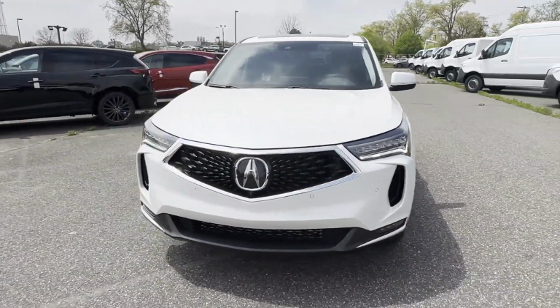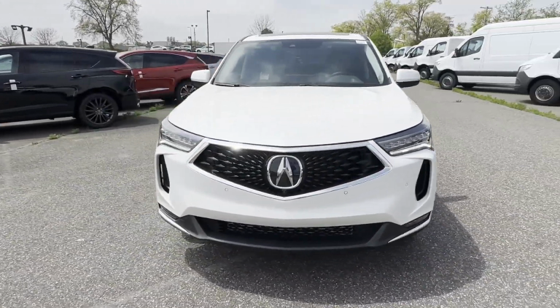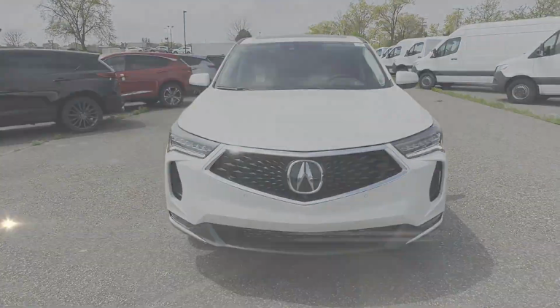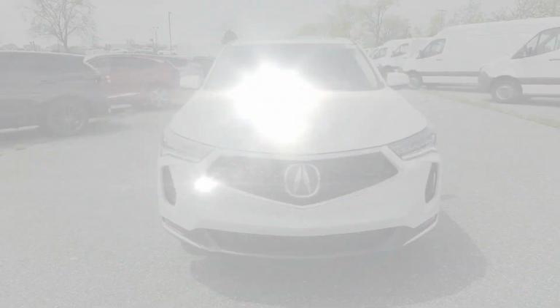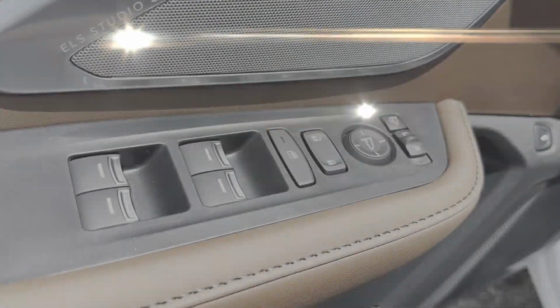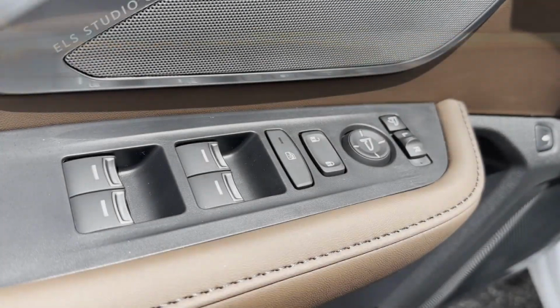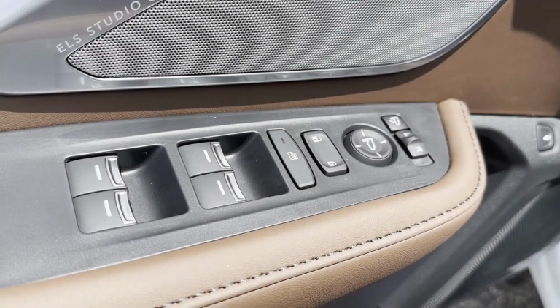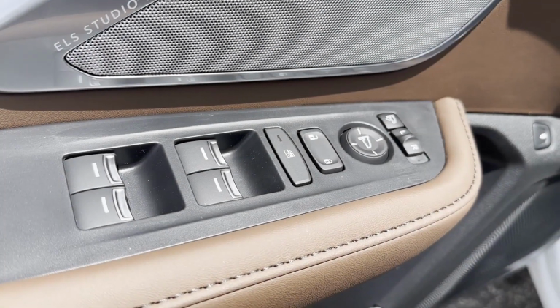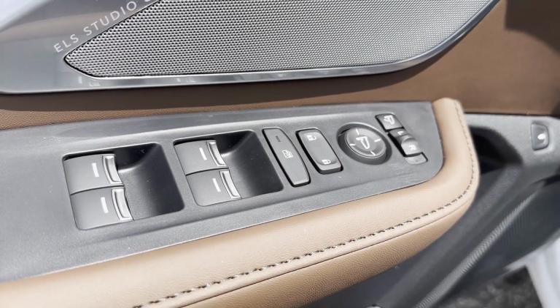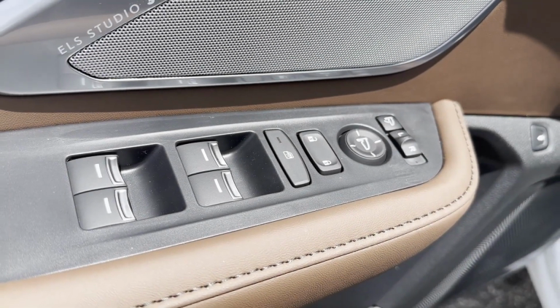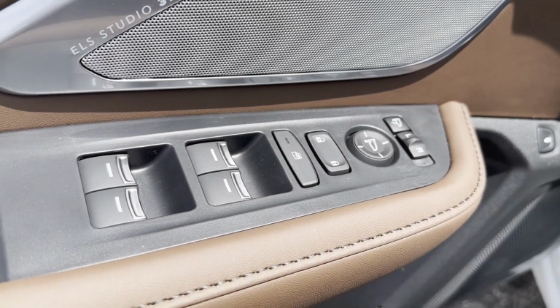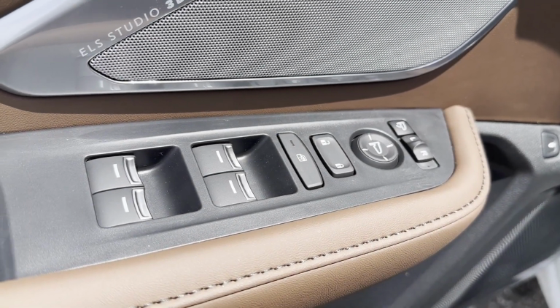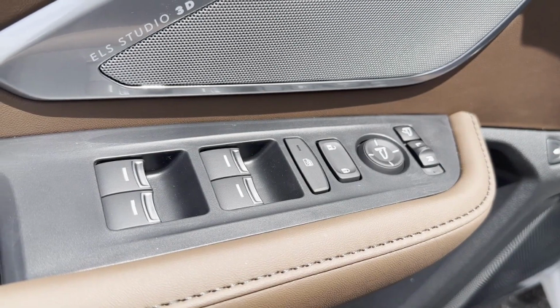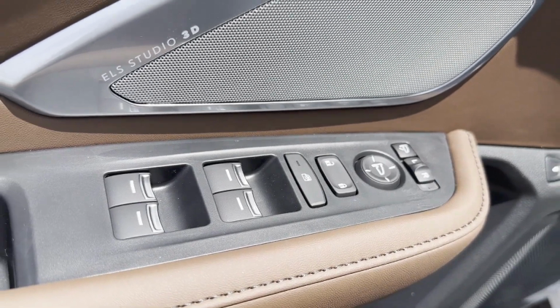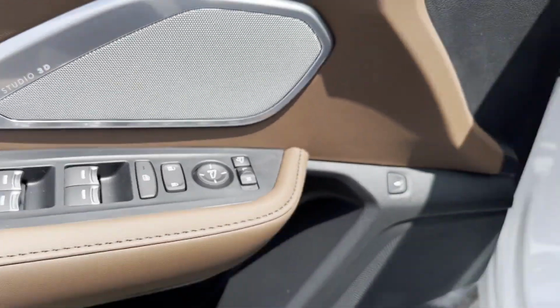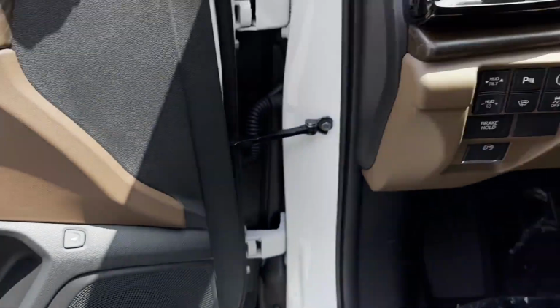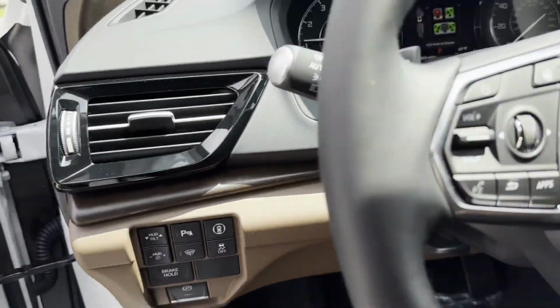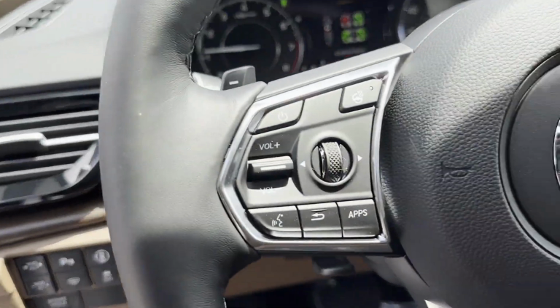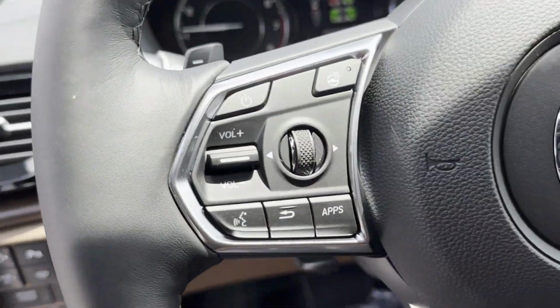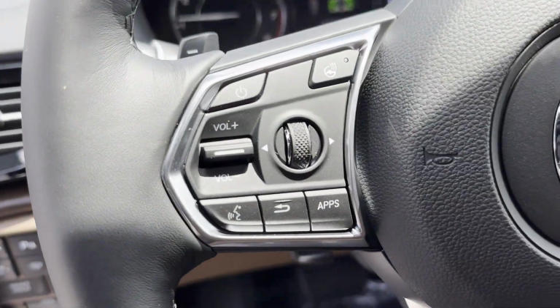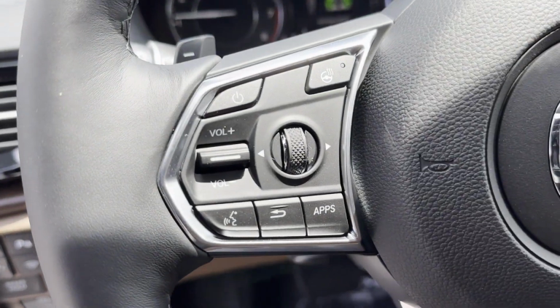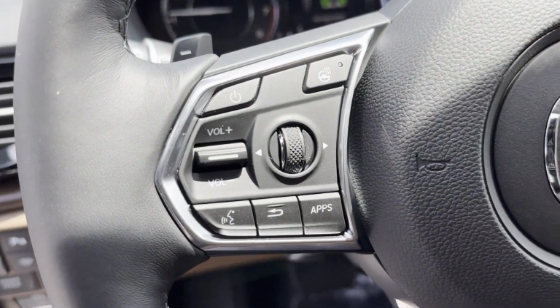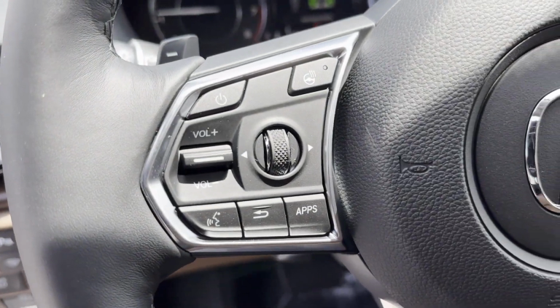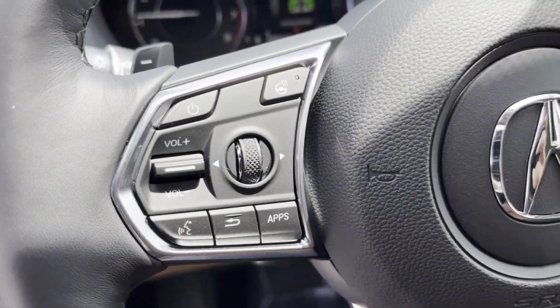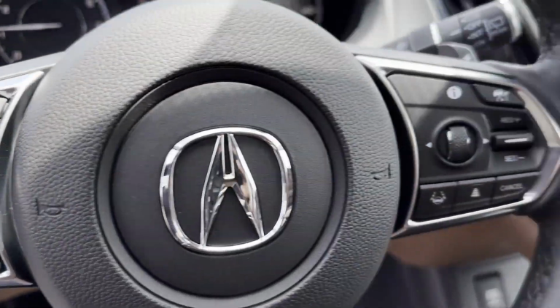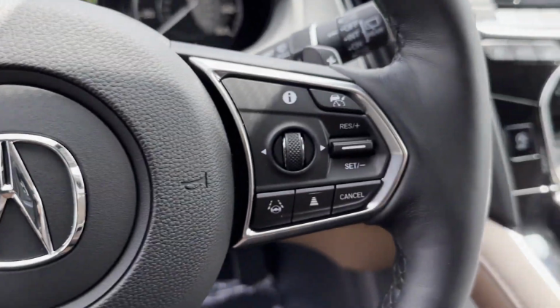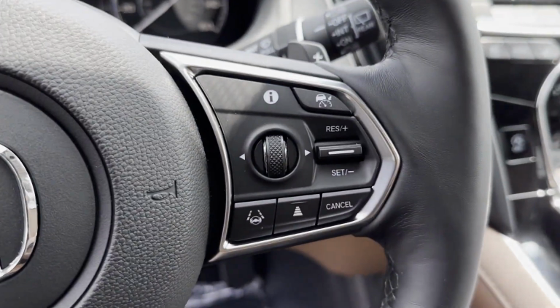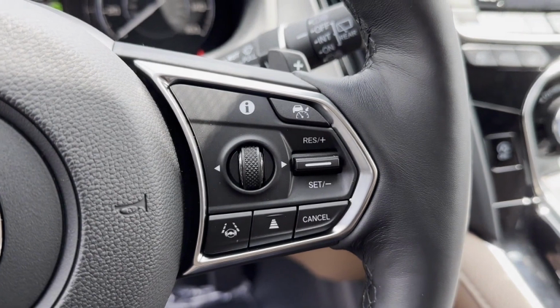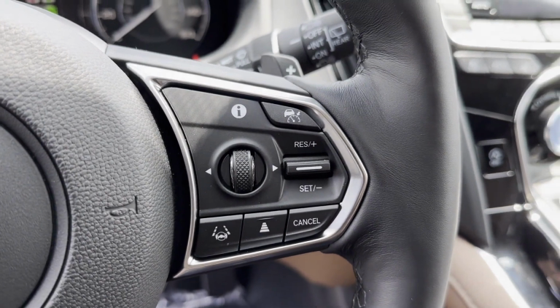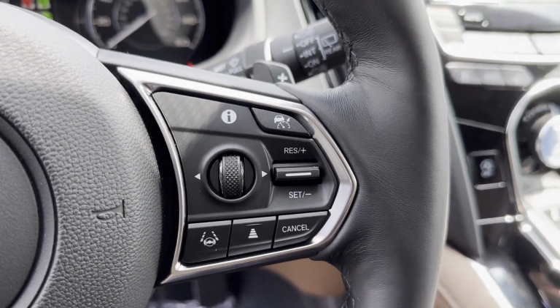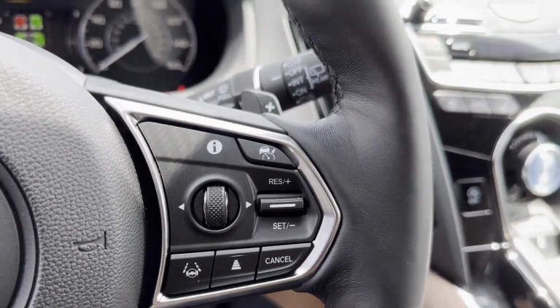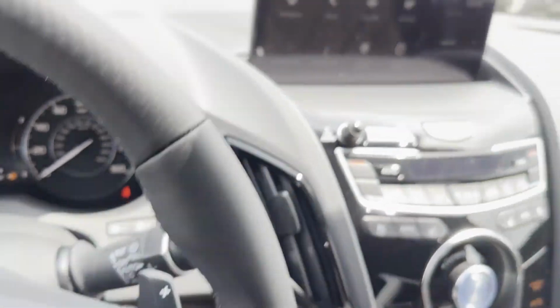Side-view mirrors with turn signals, lane departure warning, Wi-Fi hotspot, heads-up display, satellite radio, and navigation.